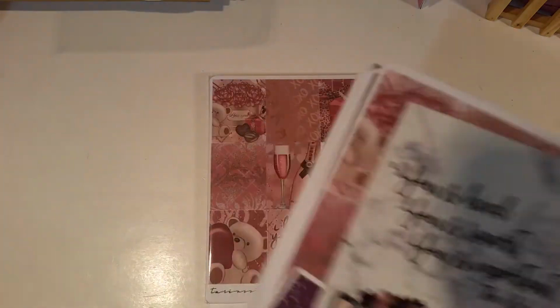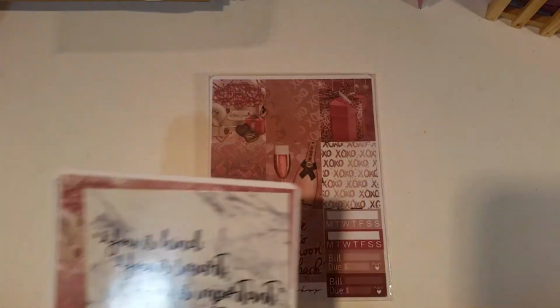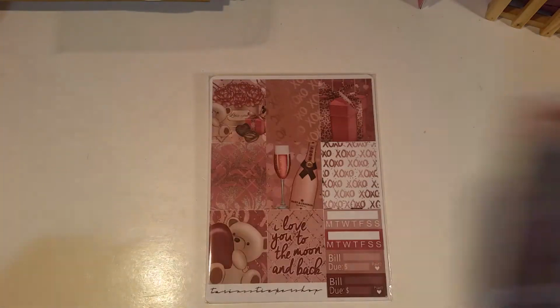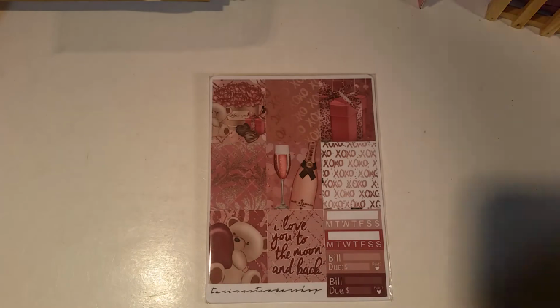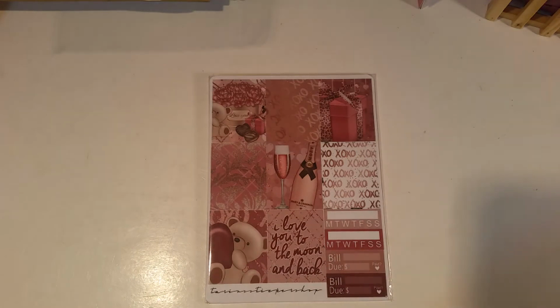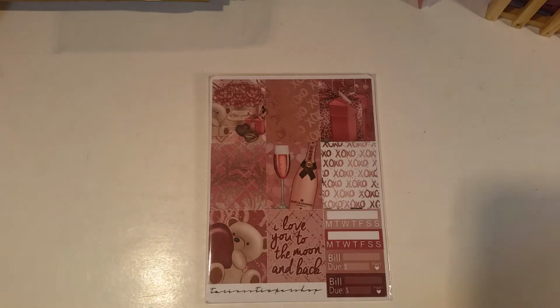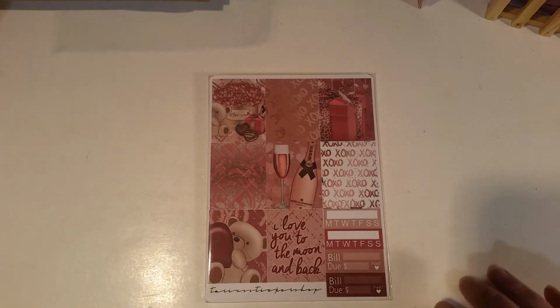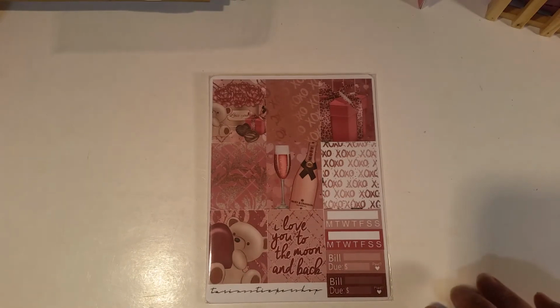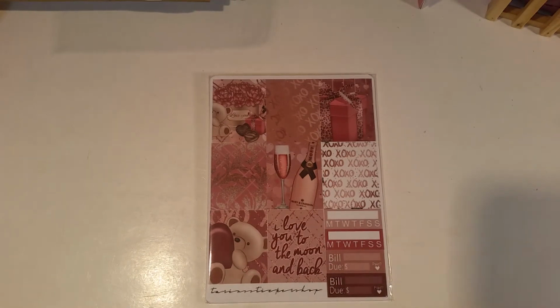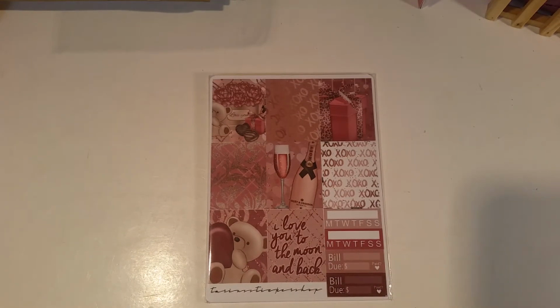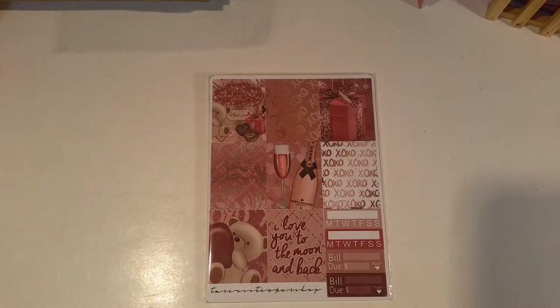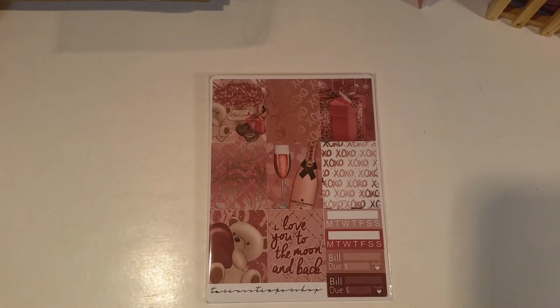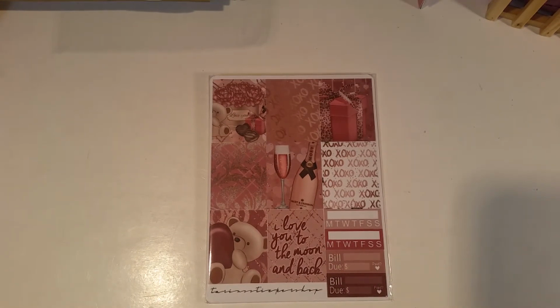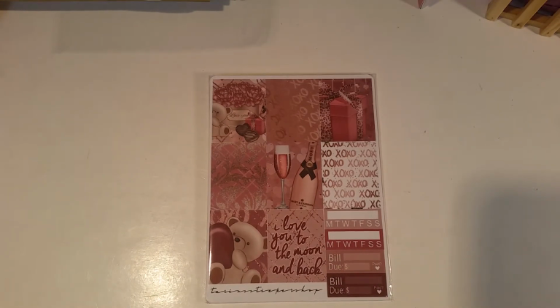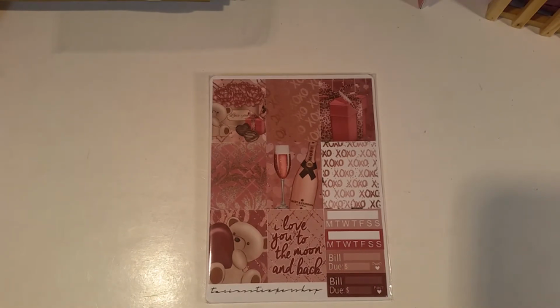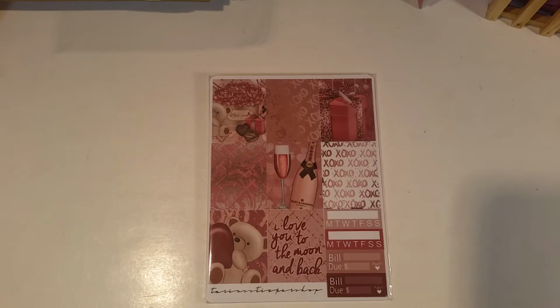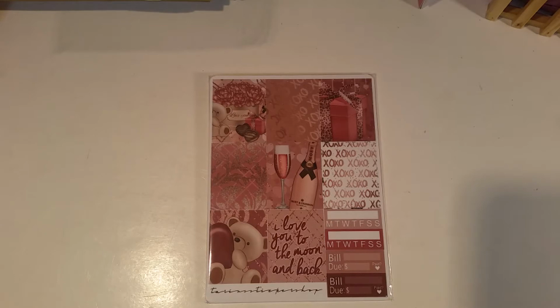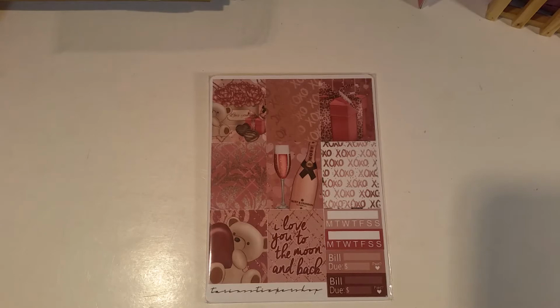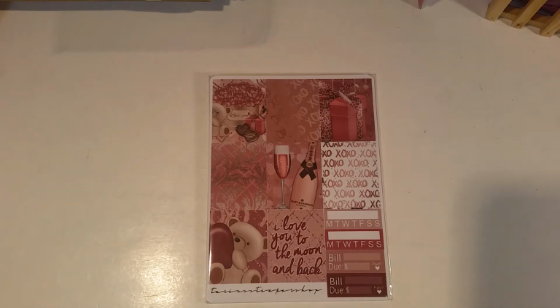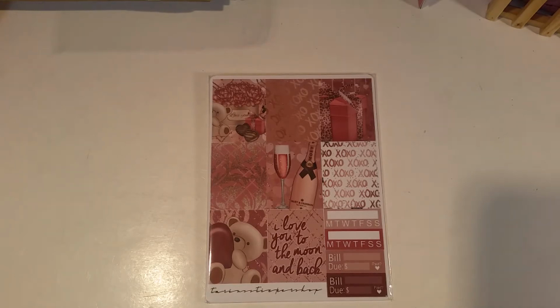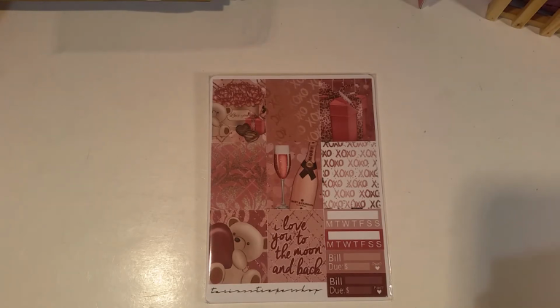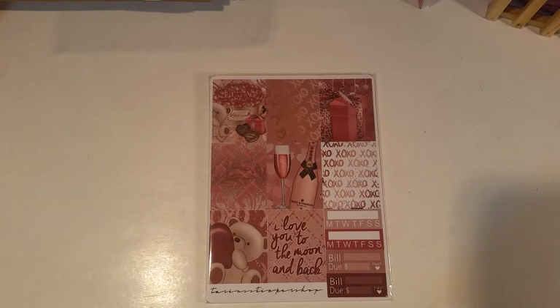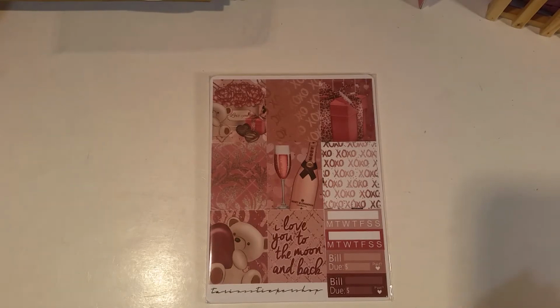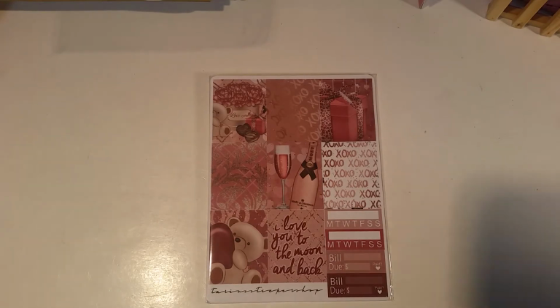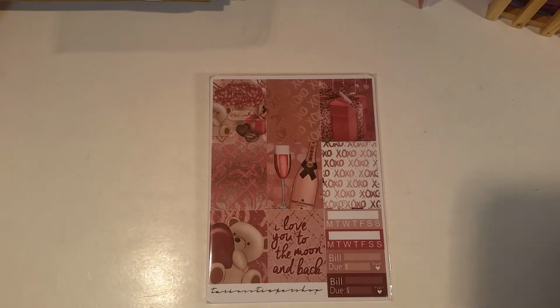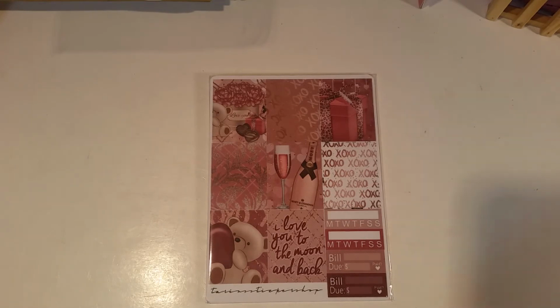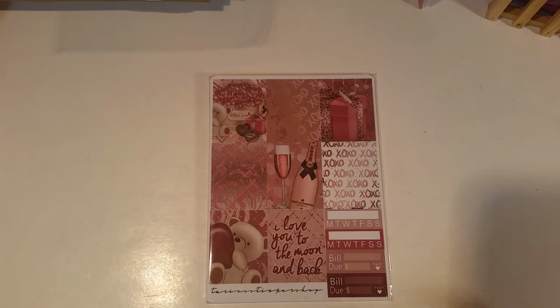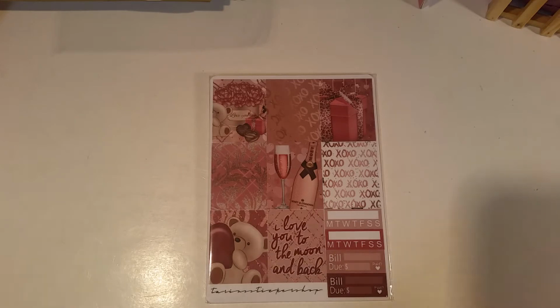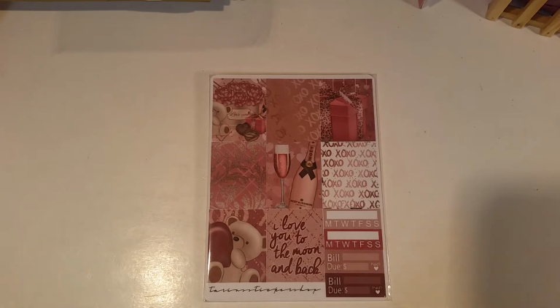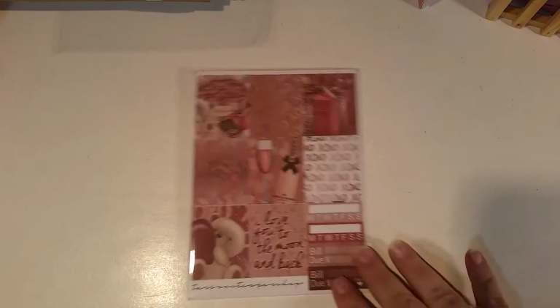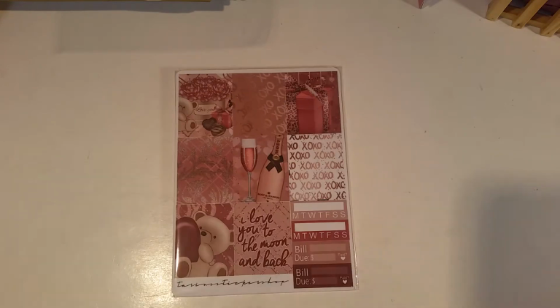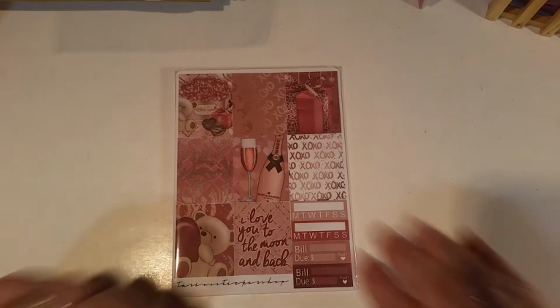We are going to absolutely love putting these in our planners. We're actually going to put them in our planners tonight. I wanted to do my video so that we can actually get them in our planners.